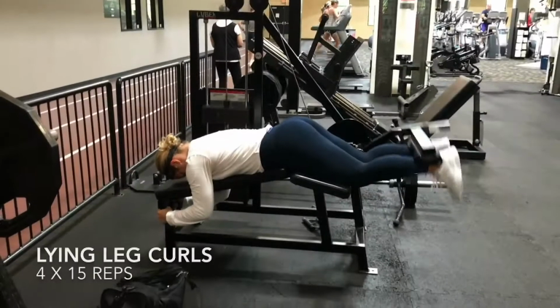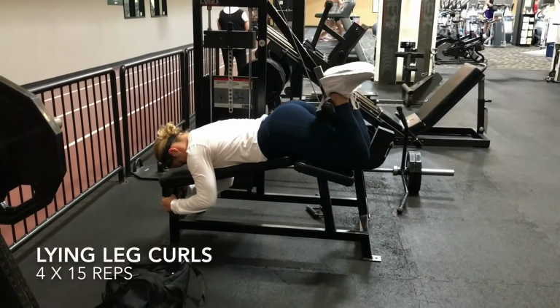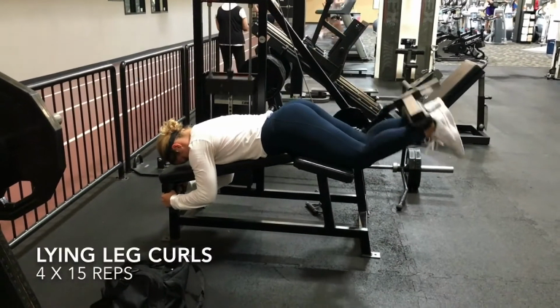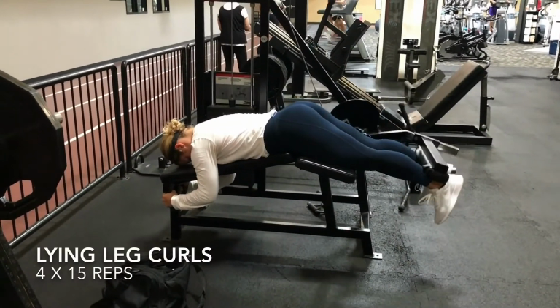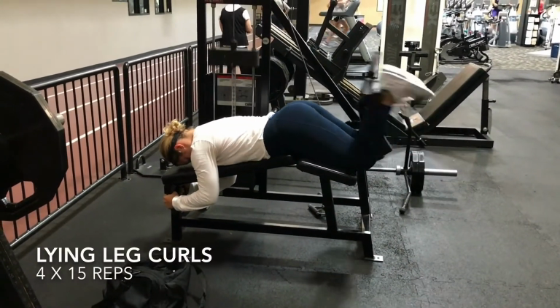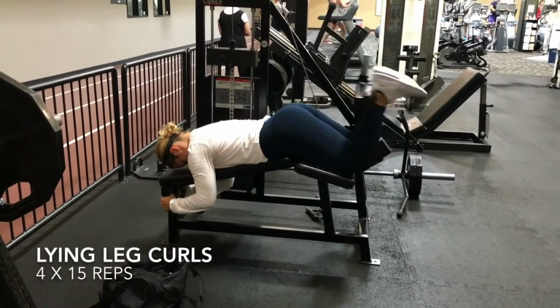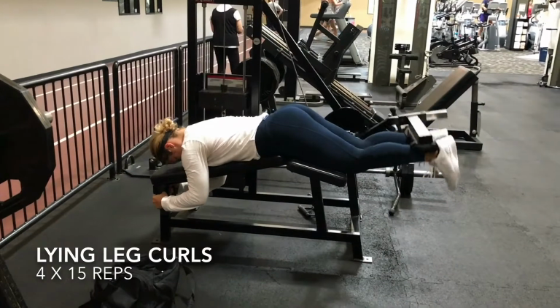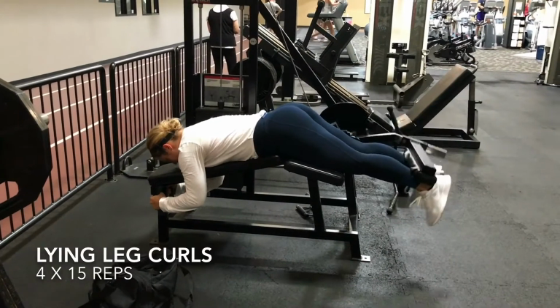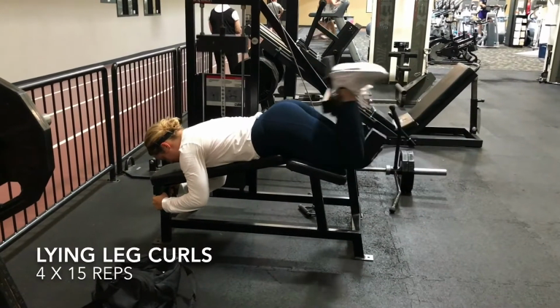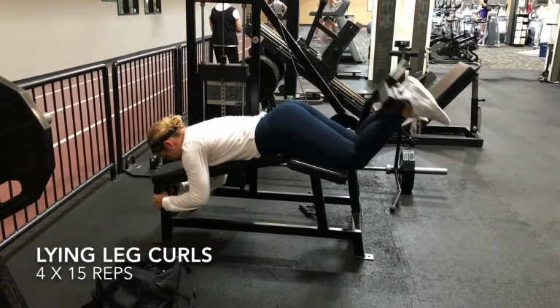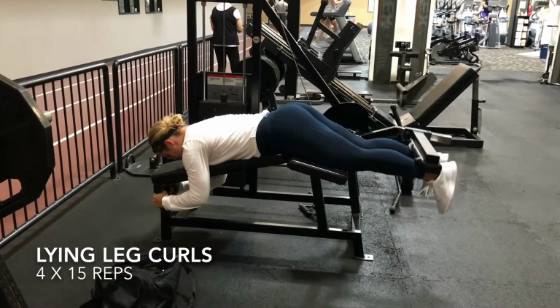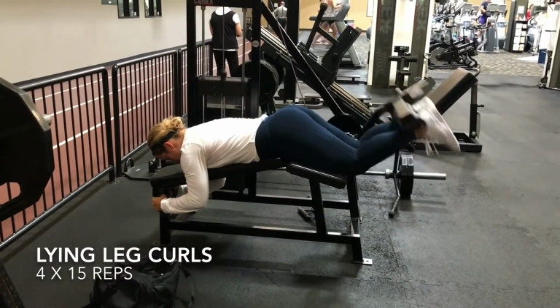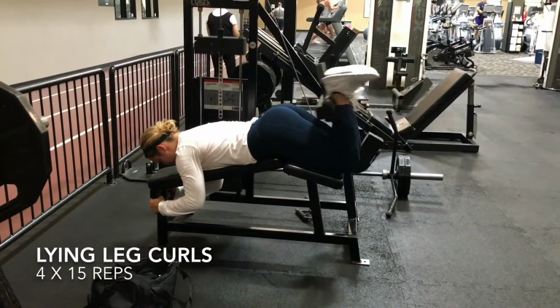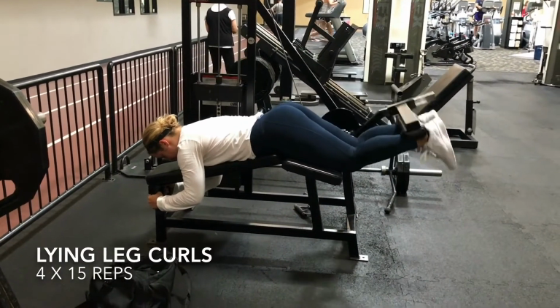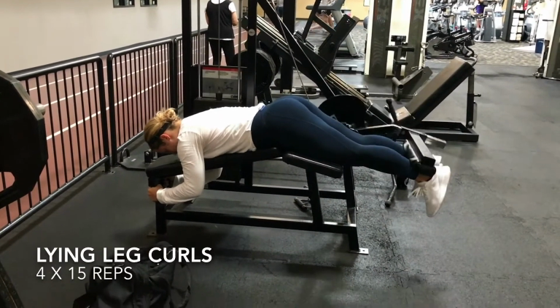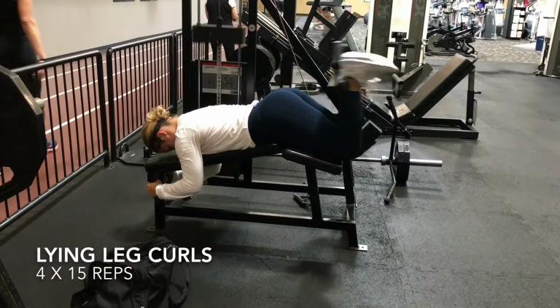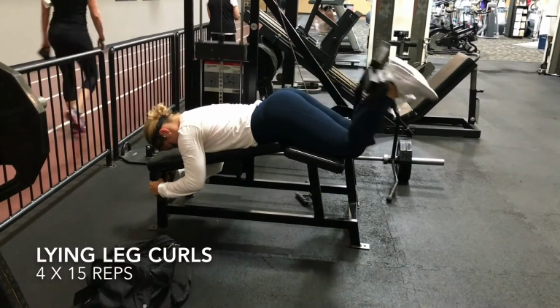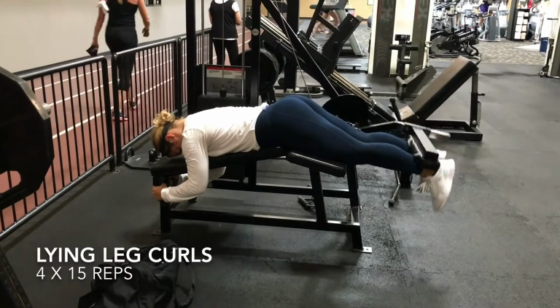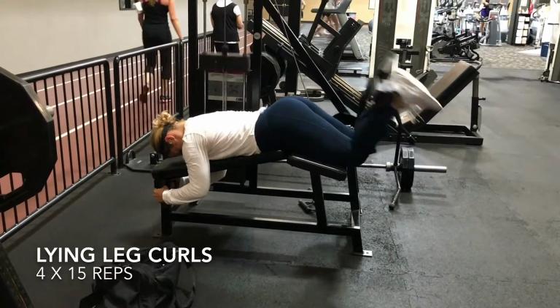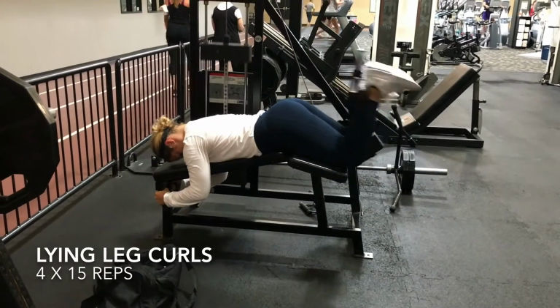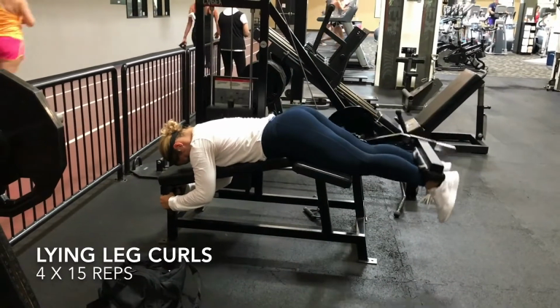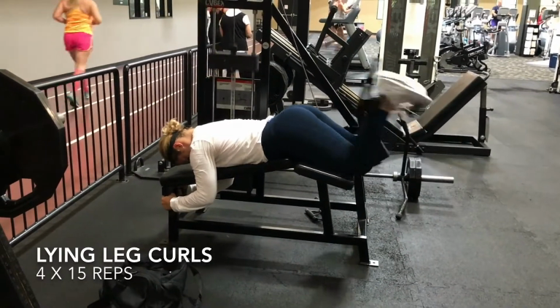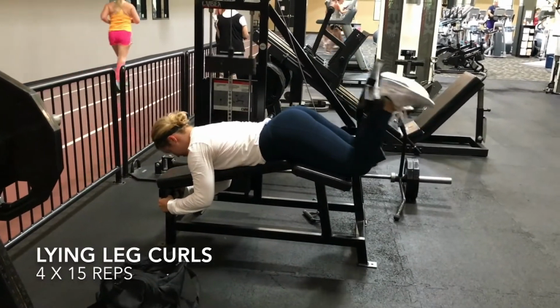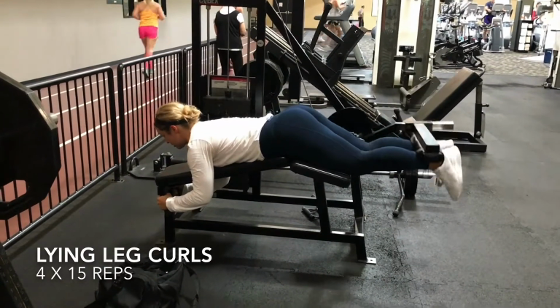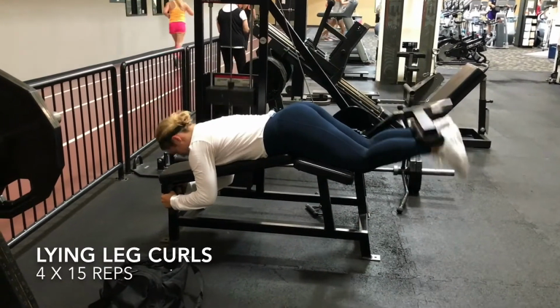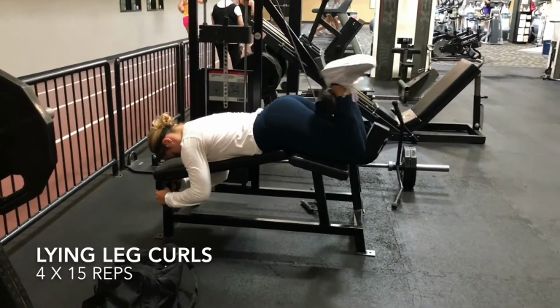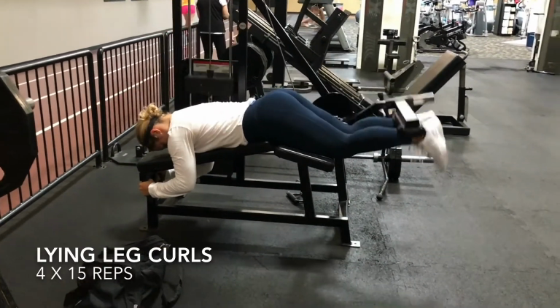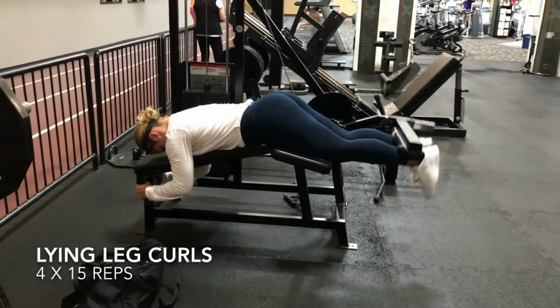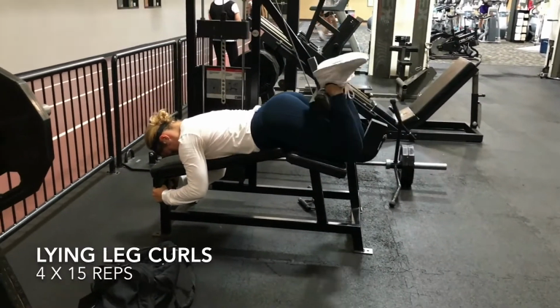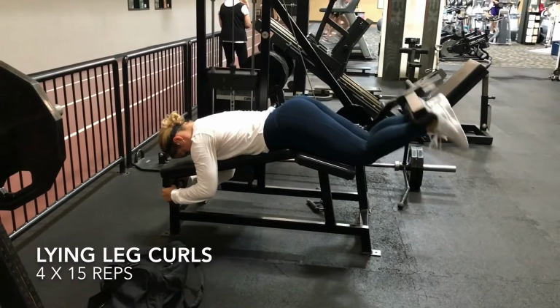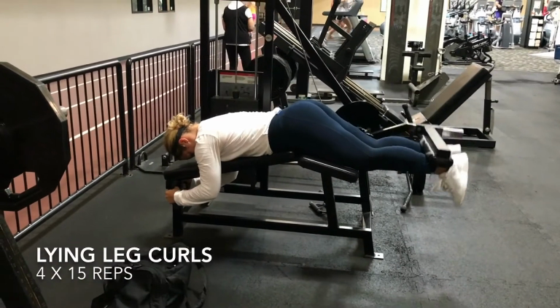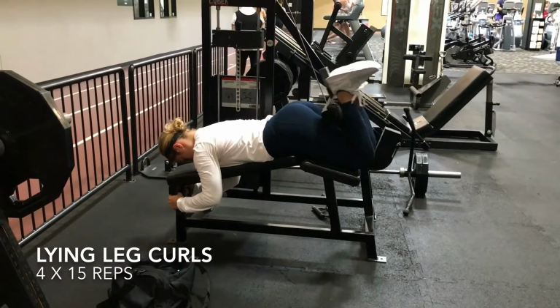Next up I am performing one of my favorite lower body exercises. This exercise targets the hamstrings and the glutes especially. Make sure you are performing these reps slow and controlled. Please note that this clip is sped up.